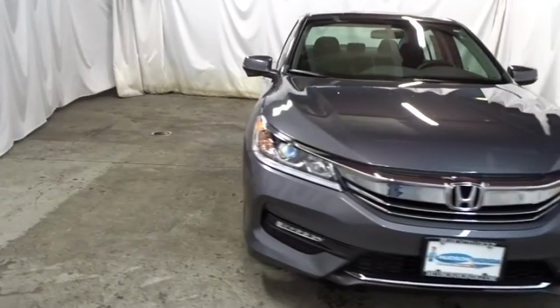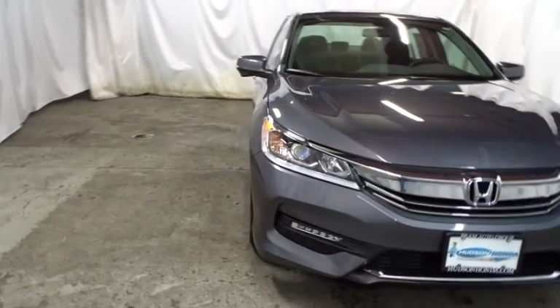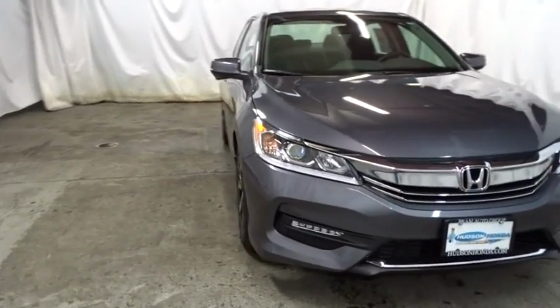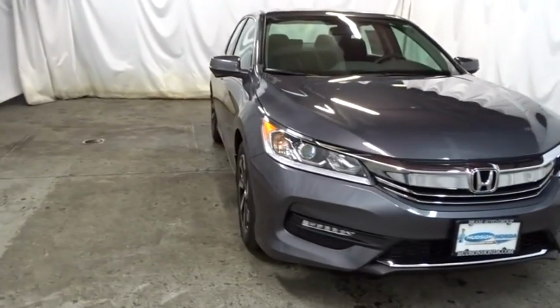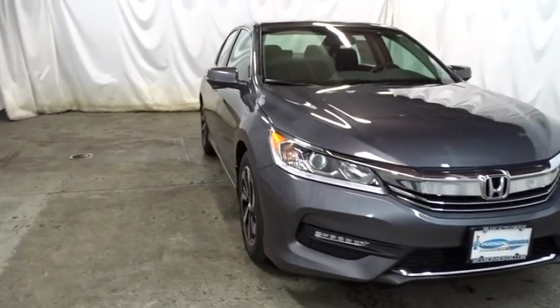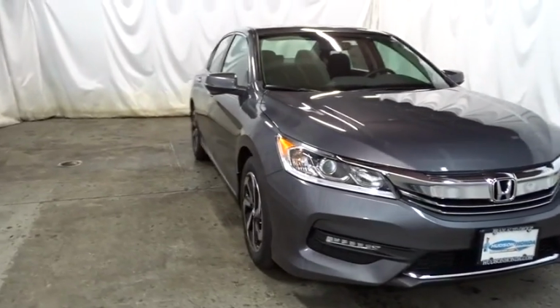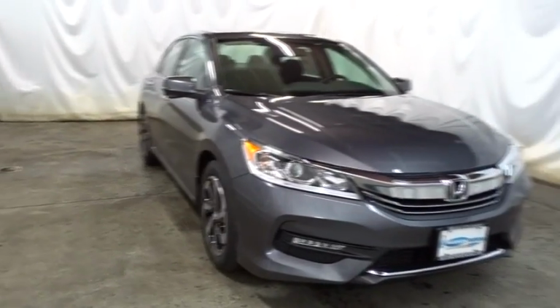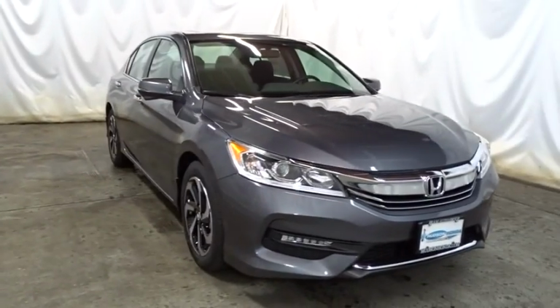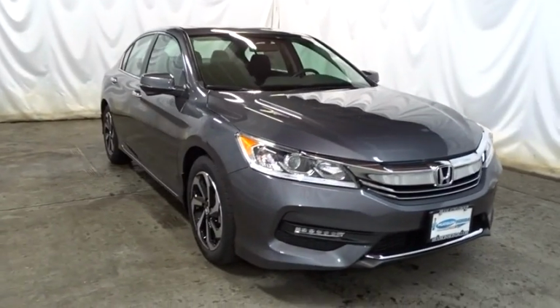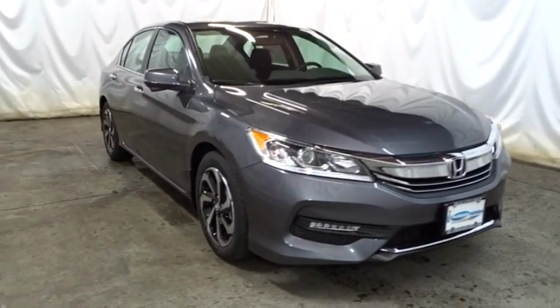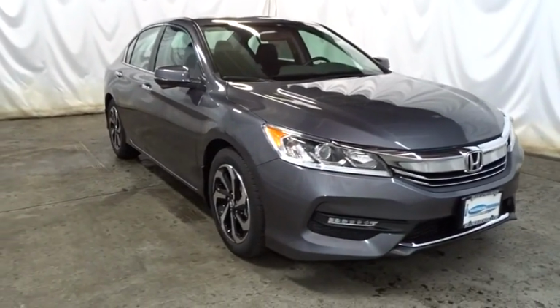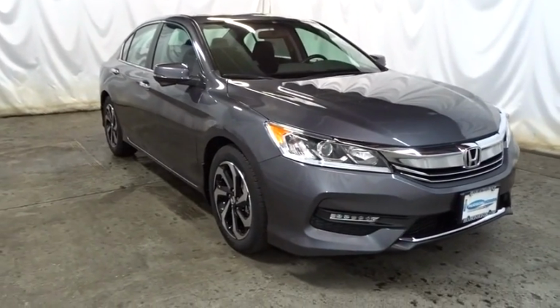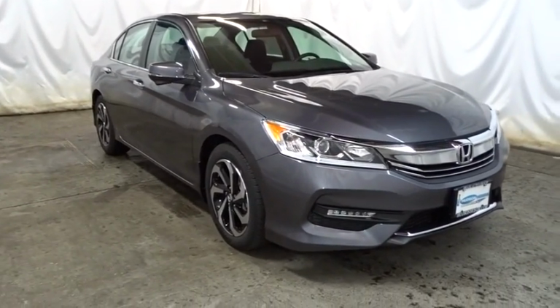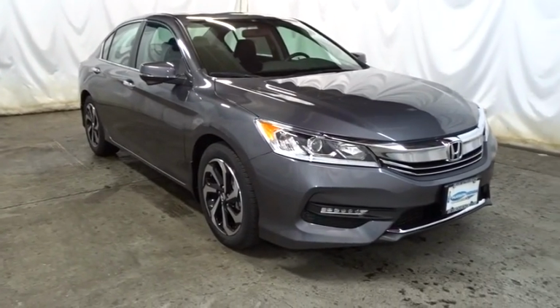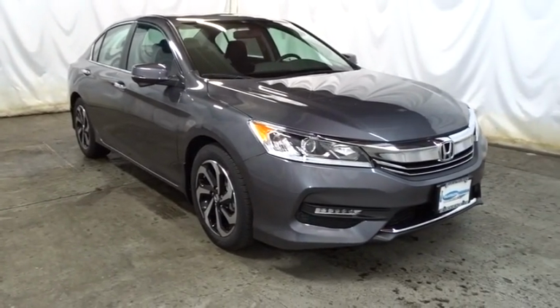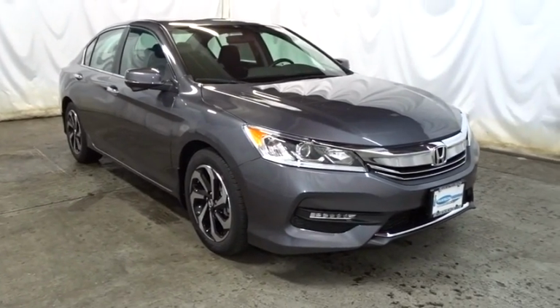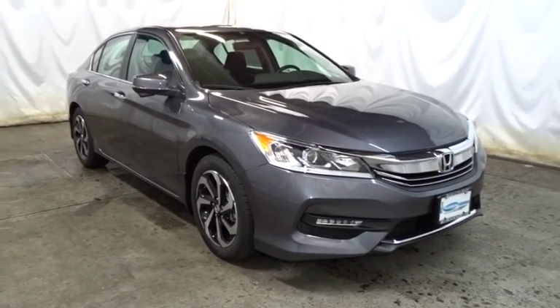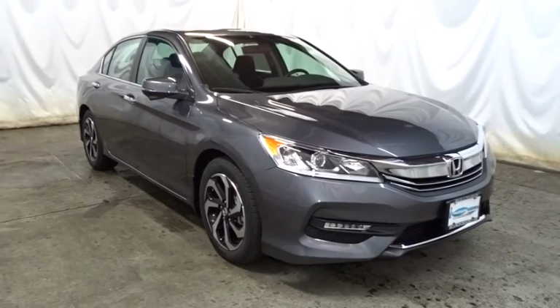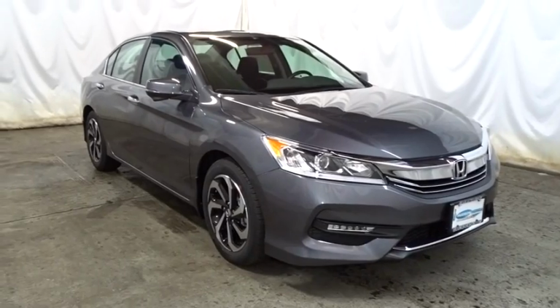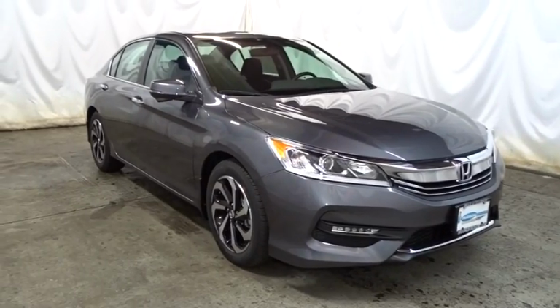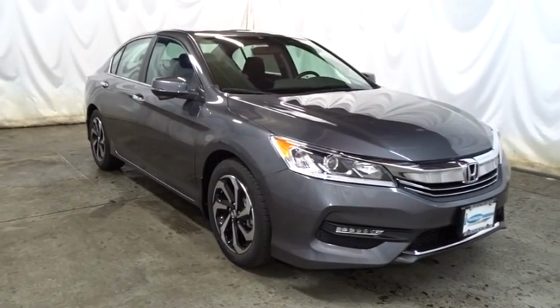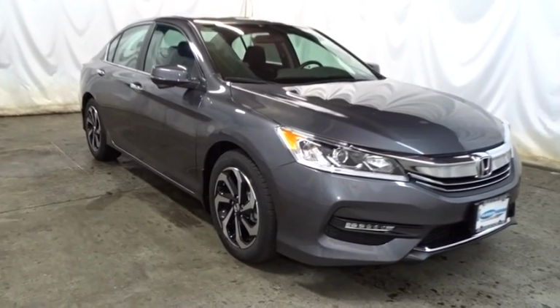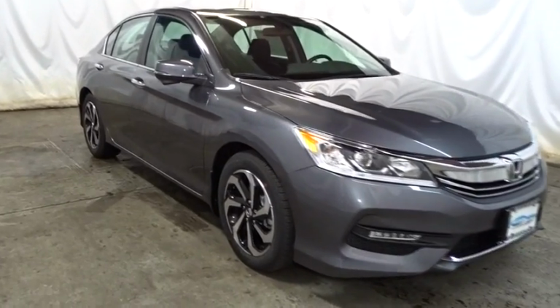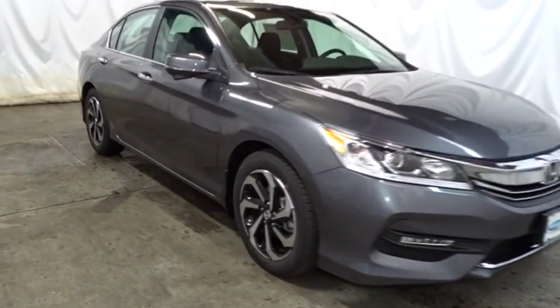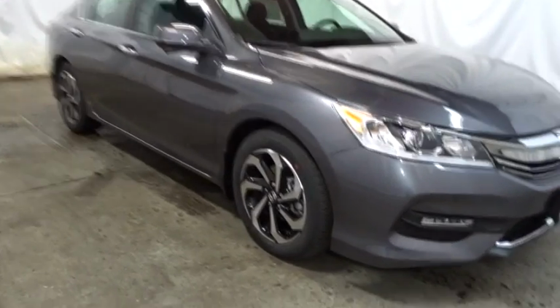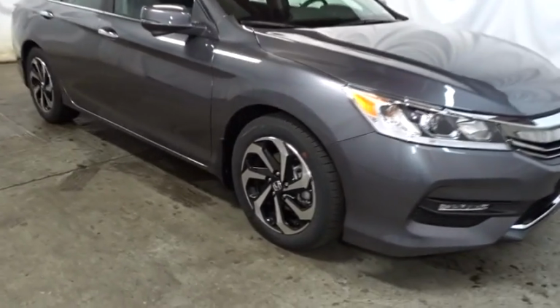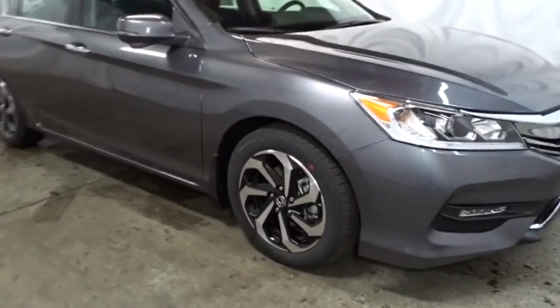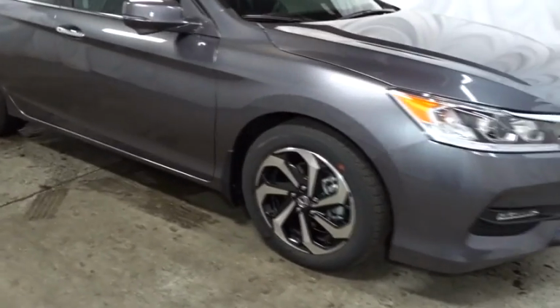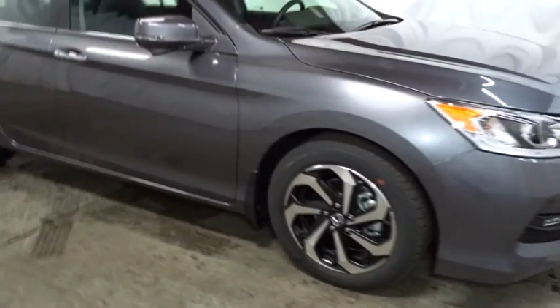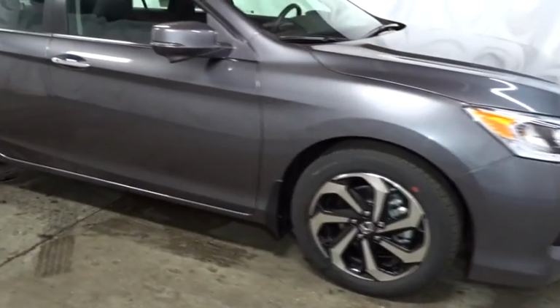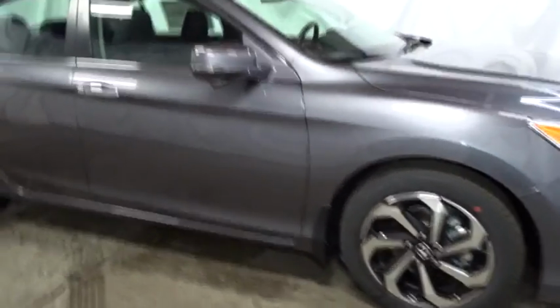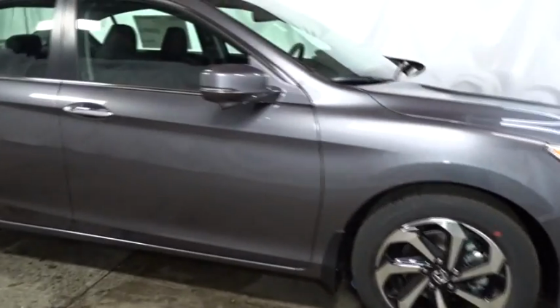Keyless entry. Backup camera. Bluetooth. Front wheel drive. Universal garage door opener. Fog light. Trip computer. Sirius satellite radio. Tachometer.